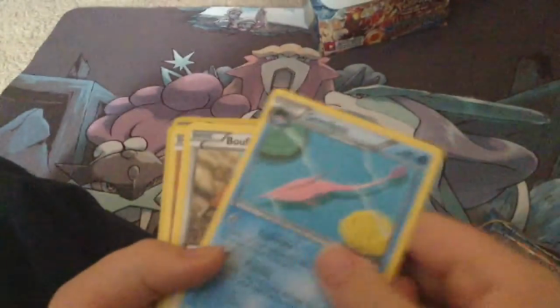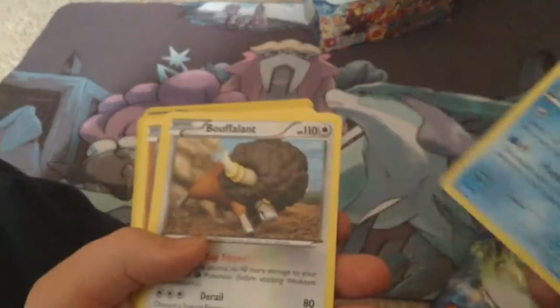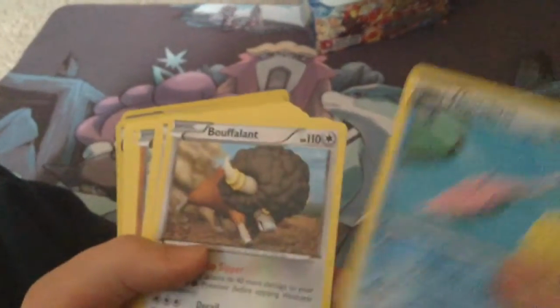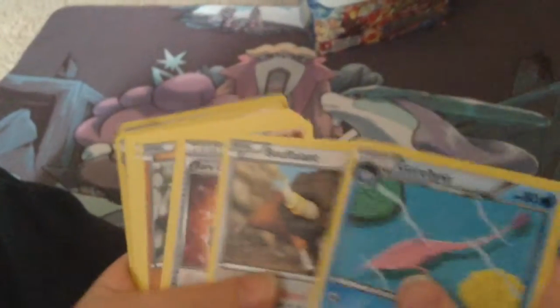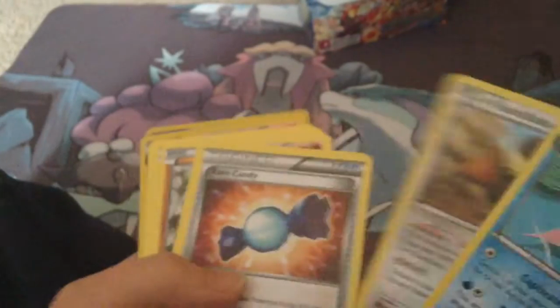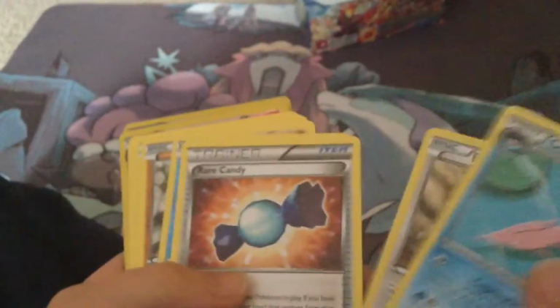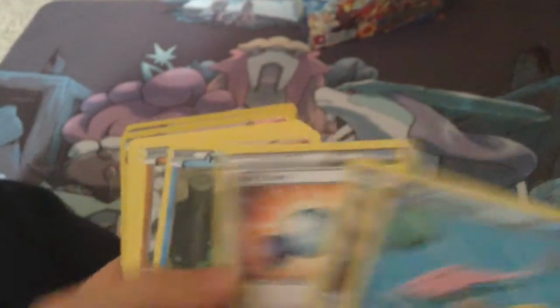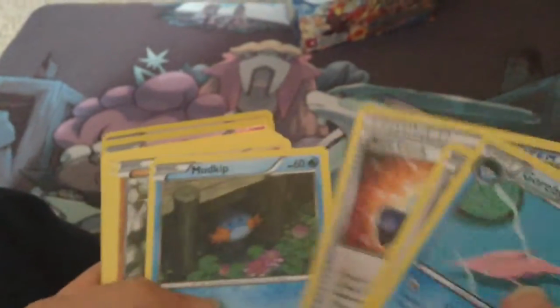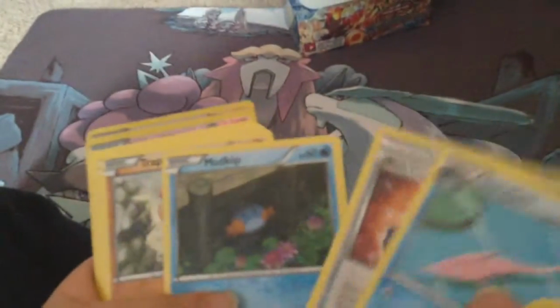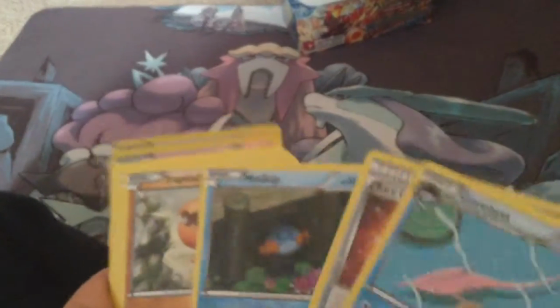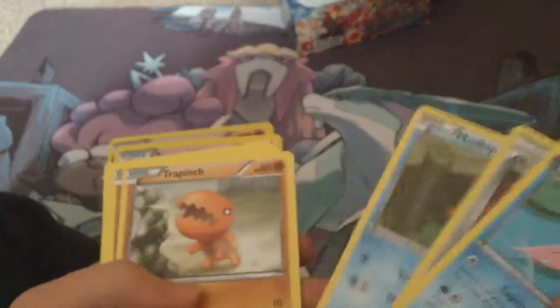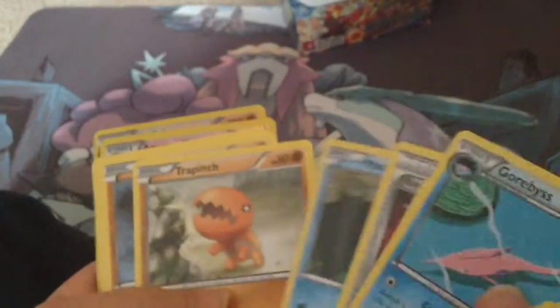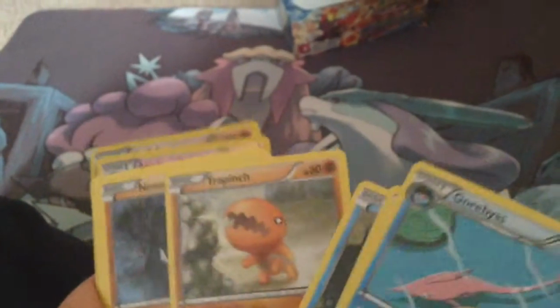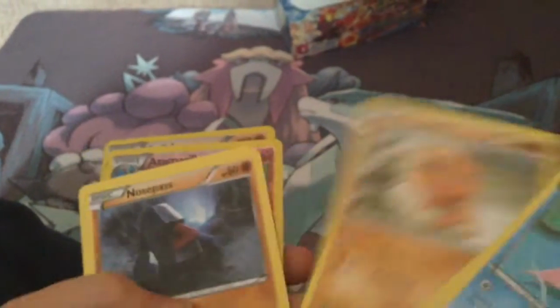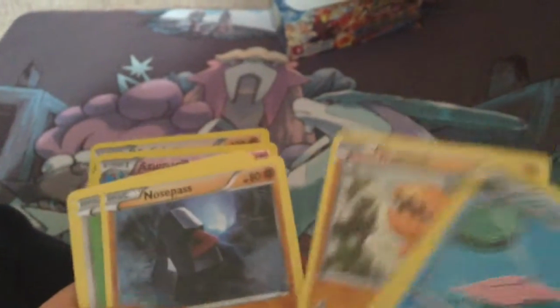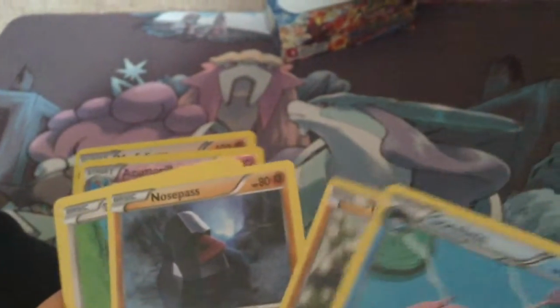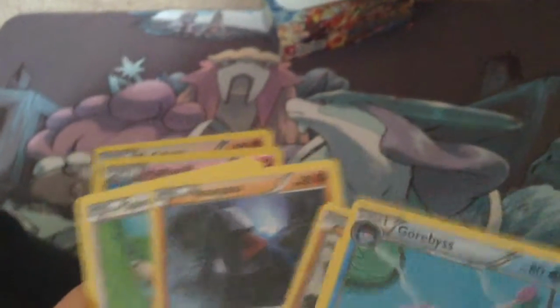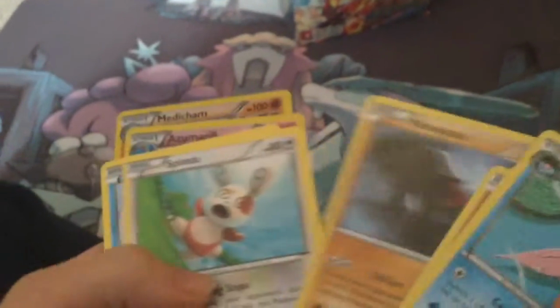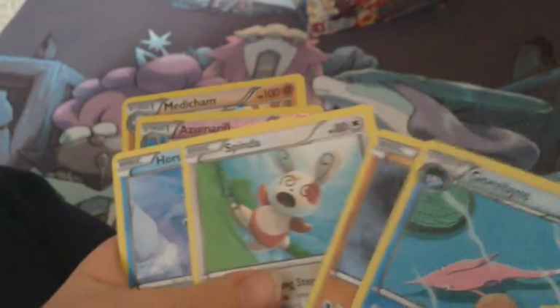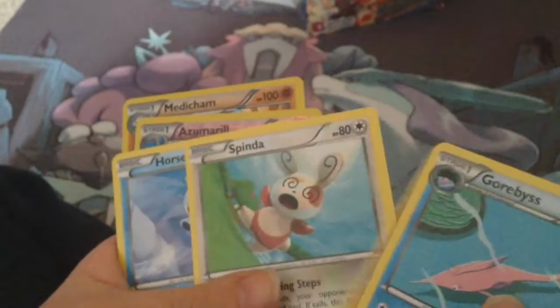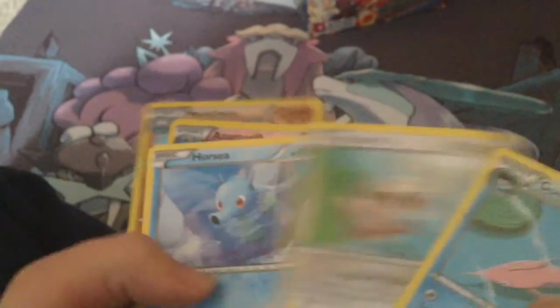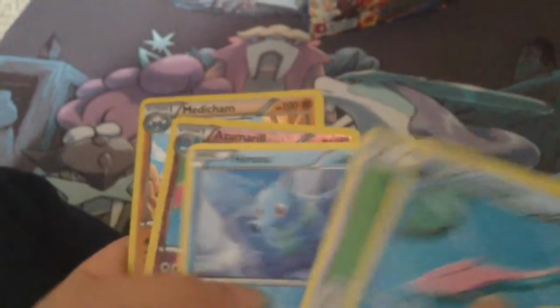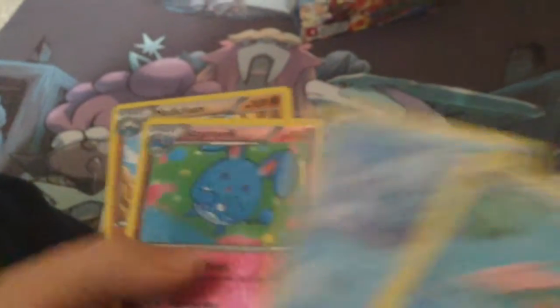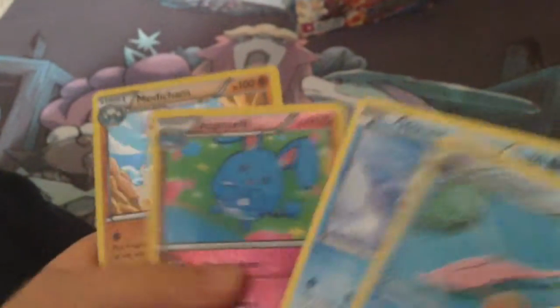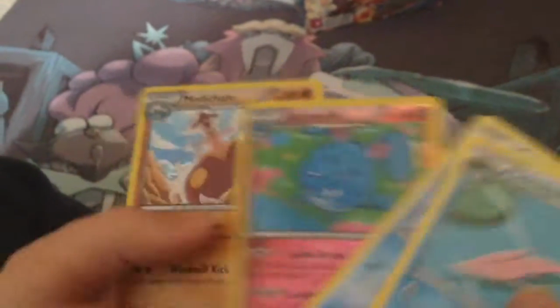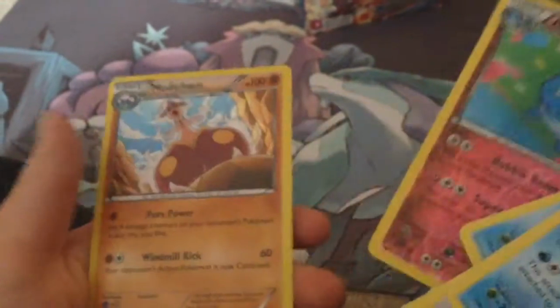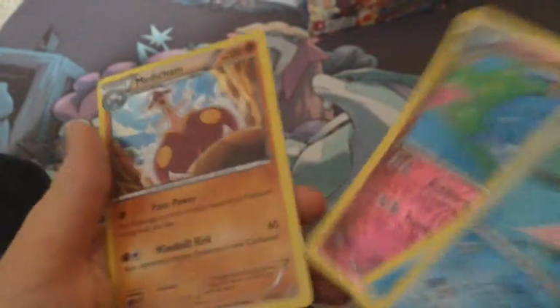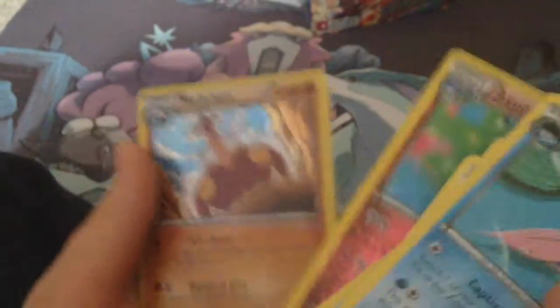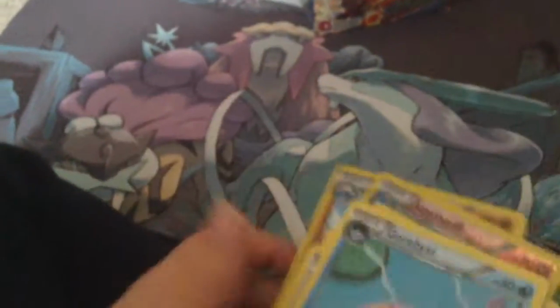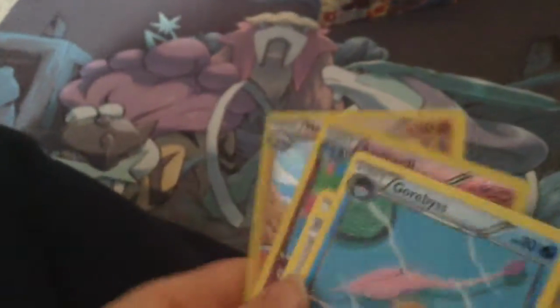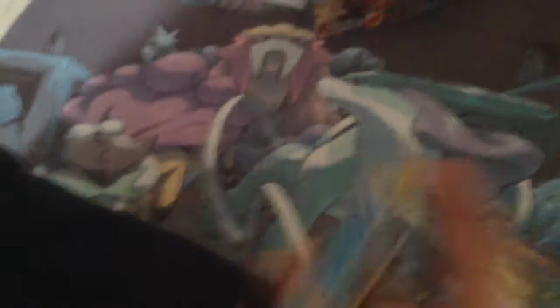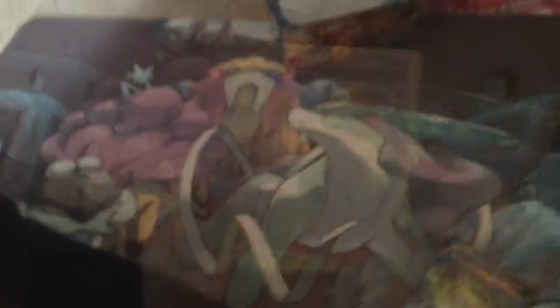Gorbis, Bouffalant, Rare Candy, Mudkip, Traffic, Nosing, Spinda, Horsea, and a Hollow Mandu.